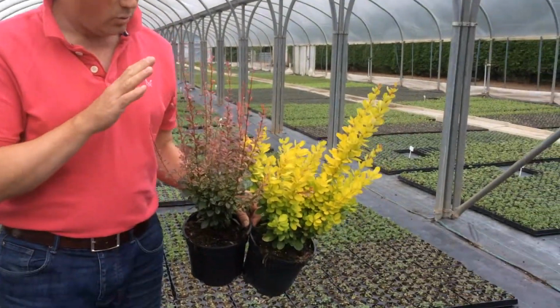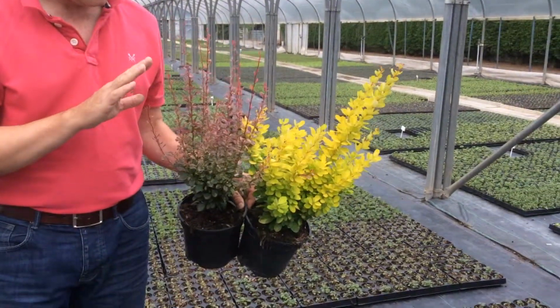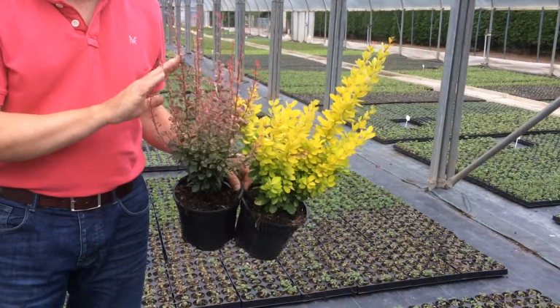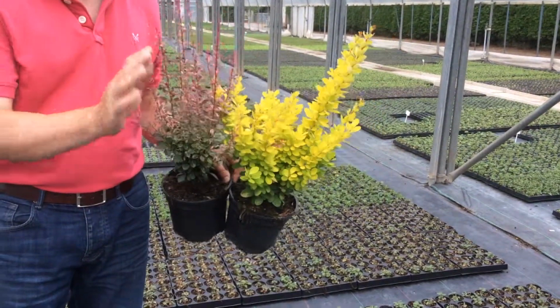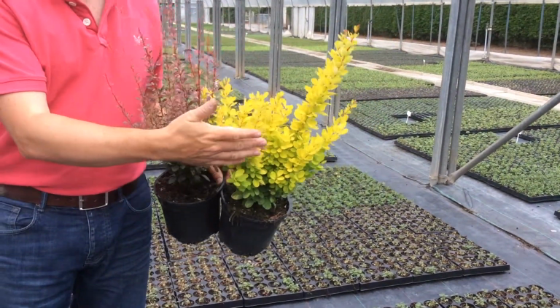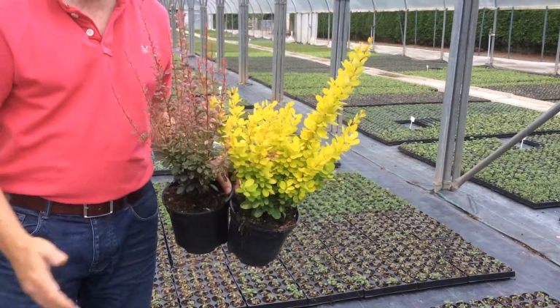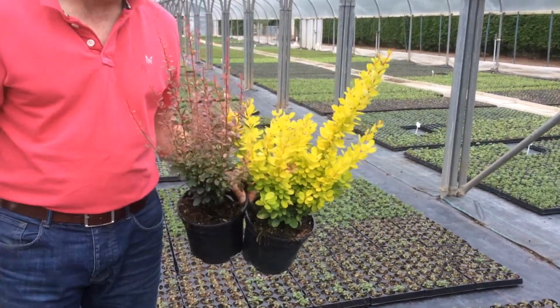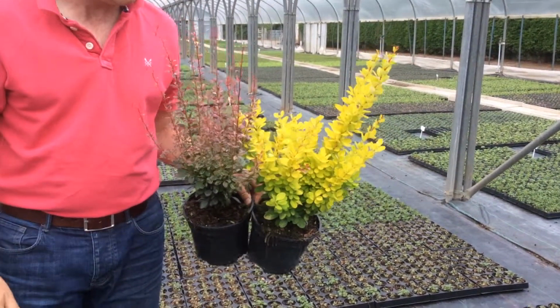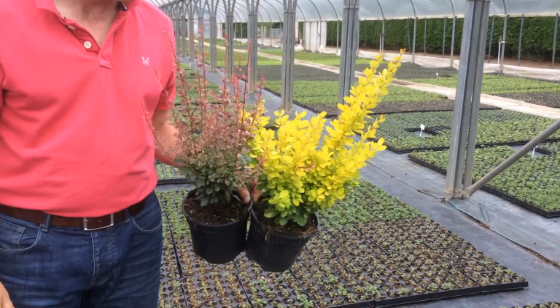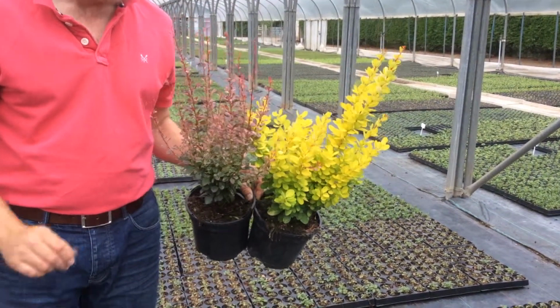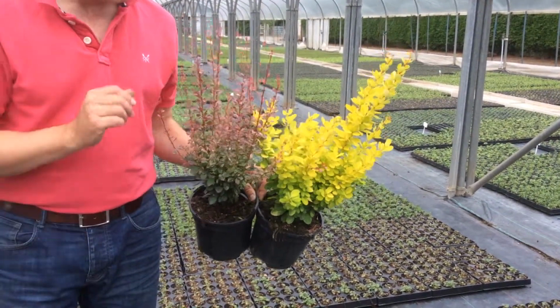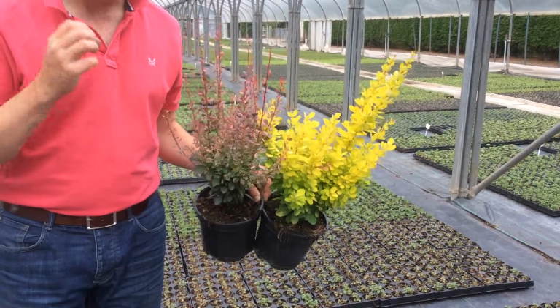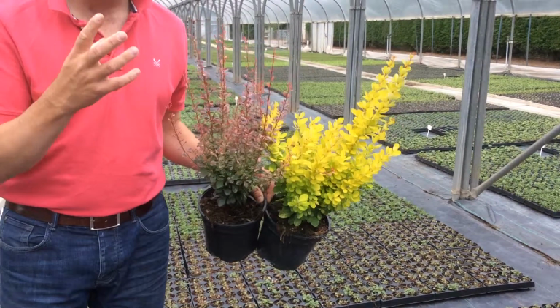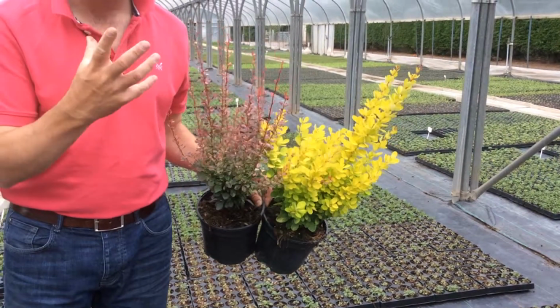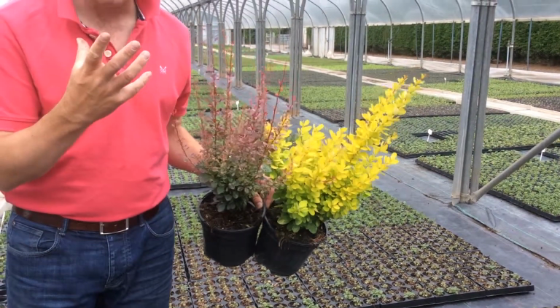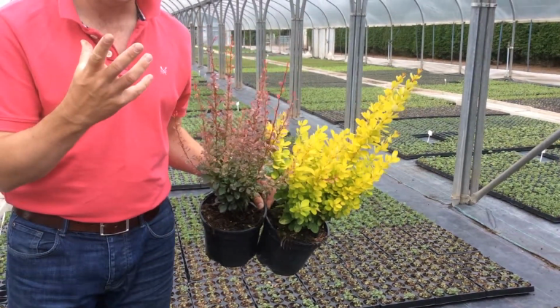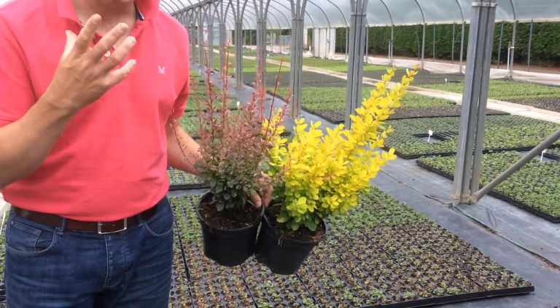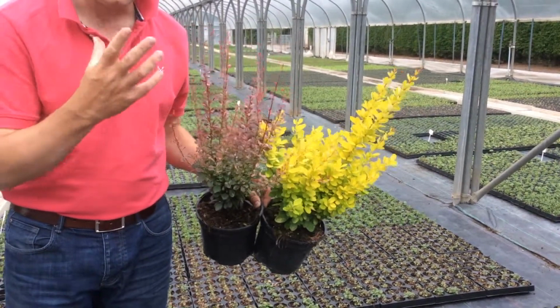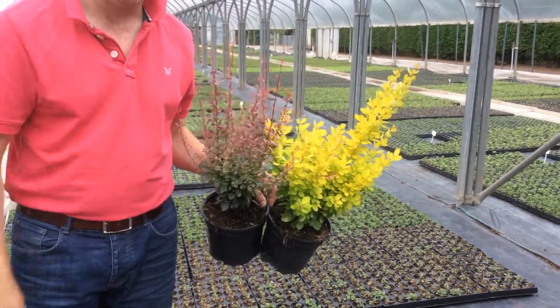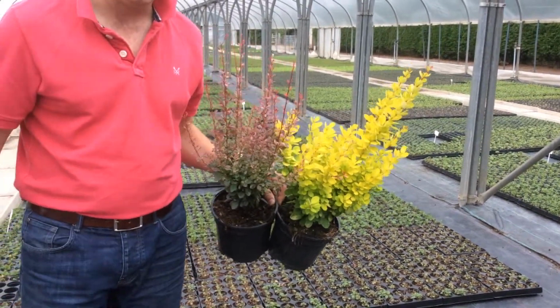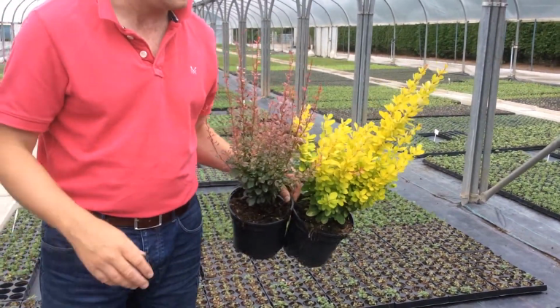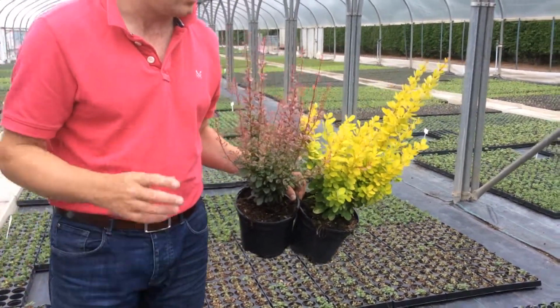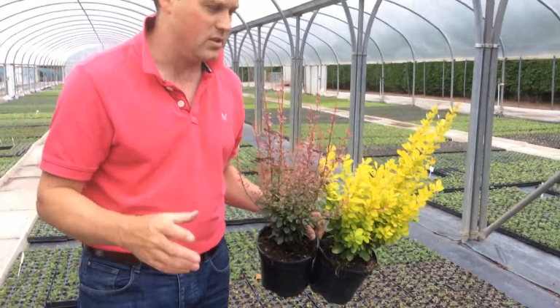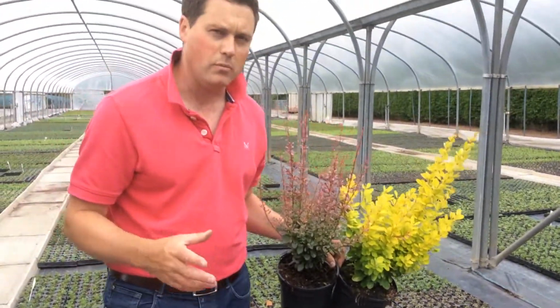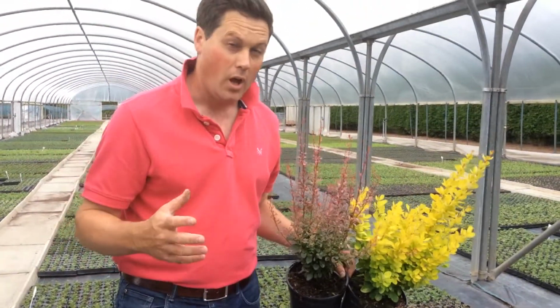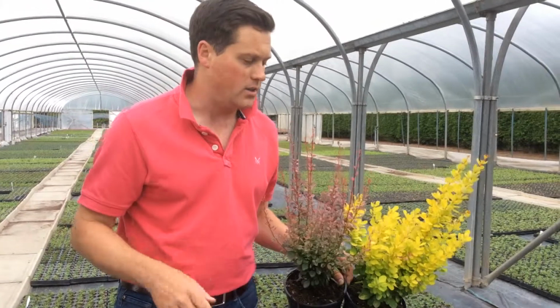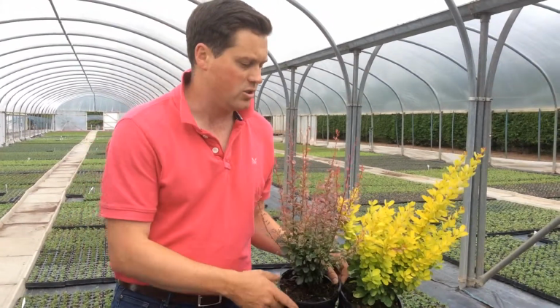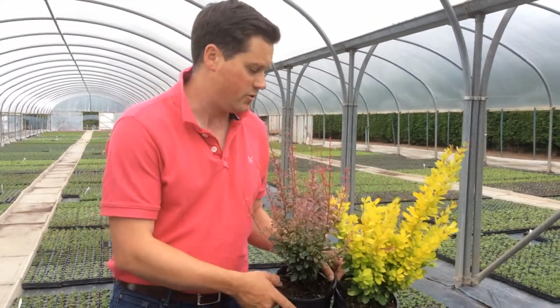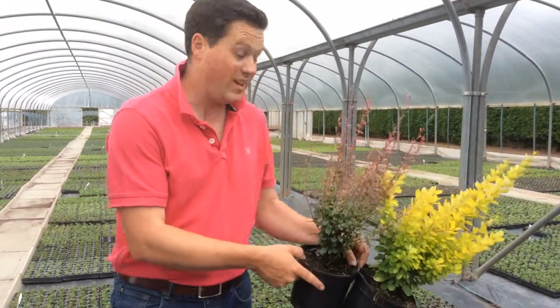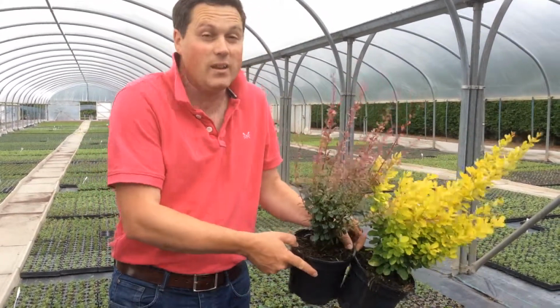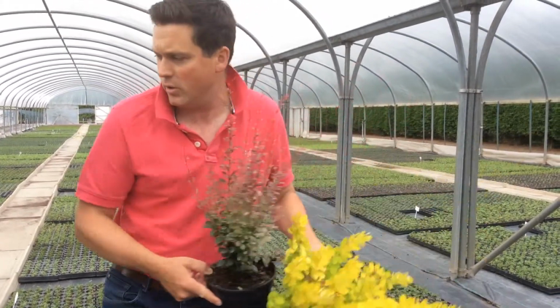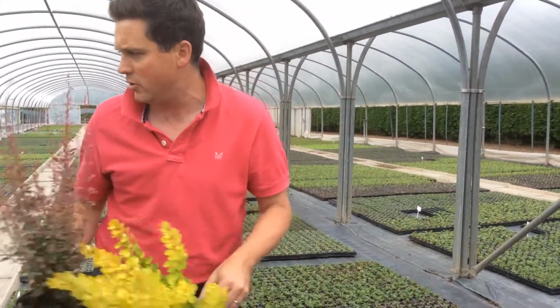The ones we've got here are Rosy and Gold, and we've also got Red Rocket as well. As I say they're going to get stronger and stronger with more intense colours as we get through into August, late August into September and into the autumn months too. Again in a 2 litre pot.